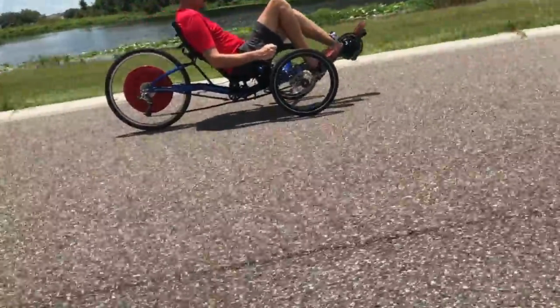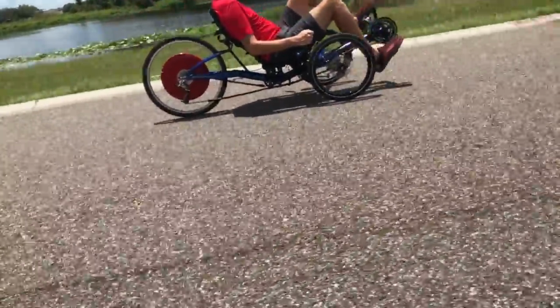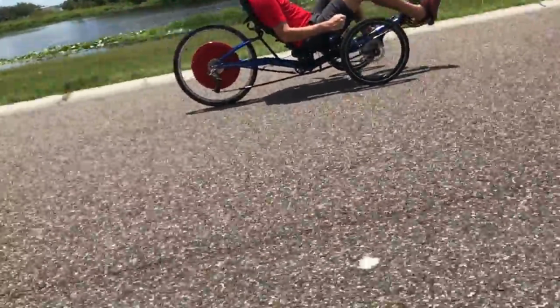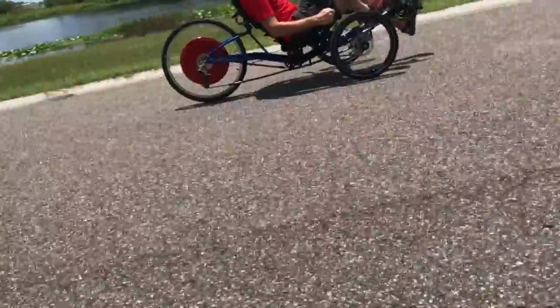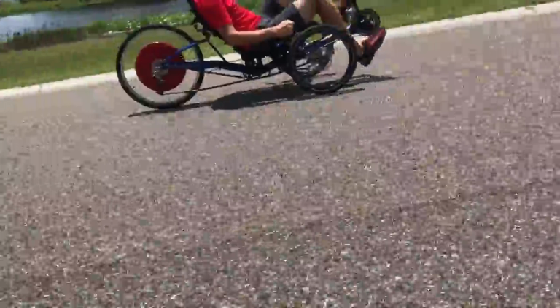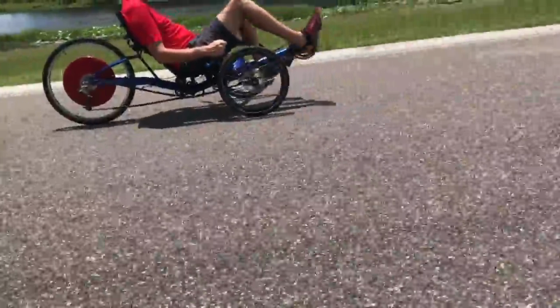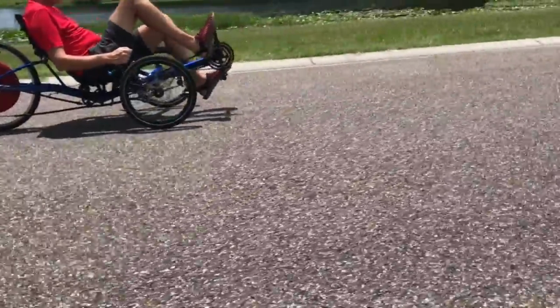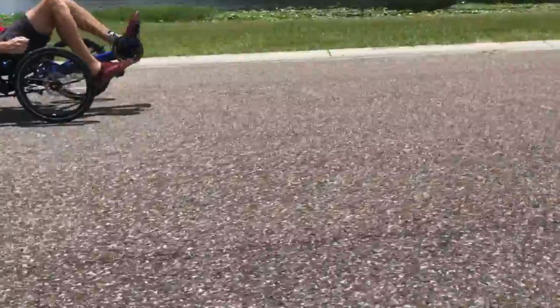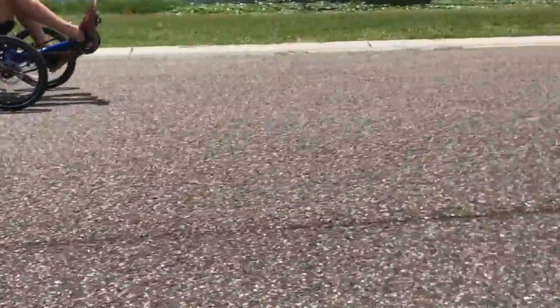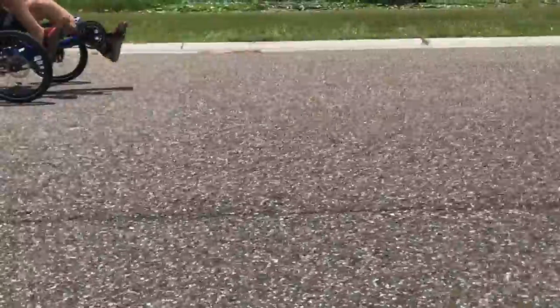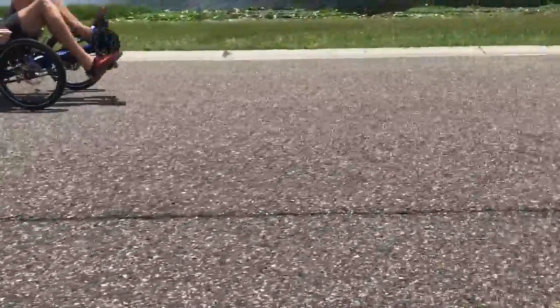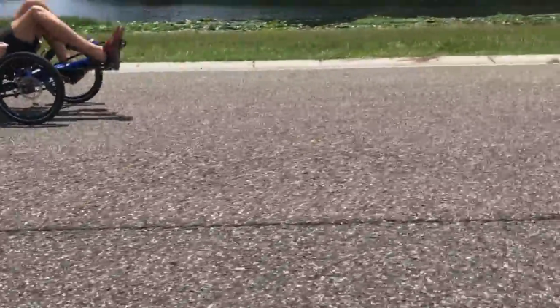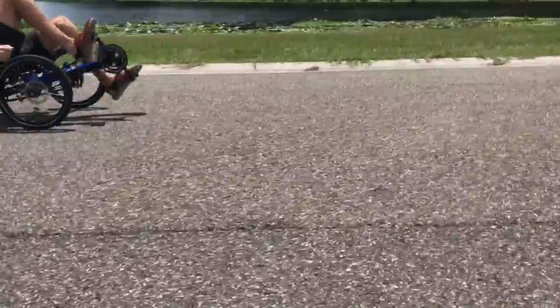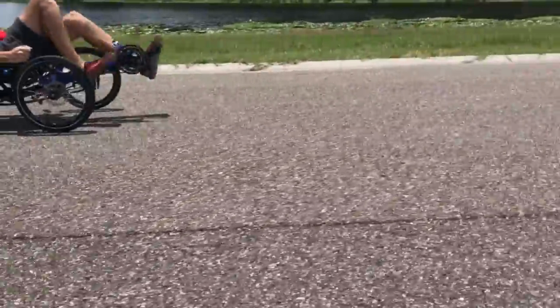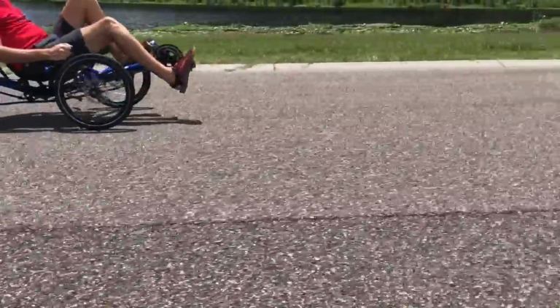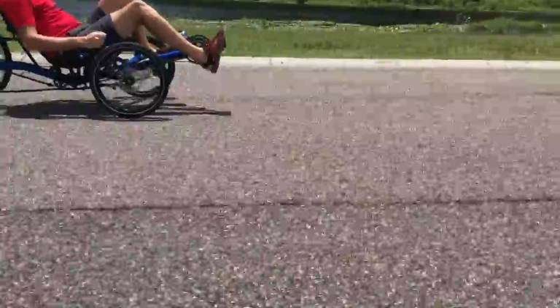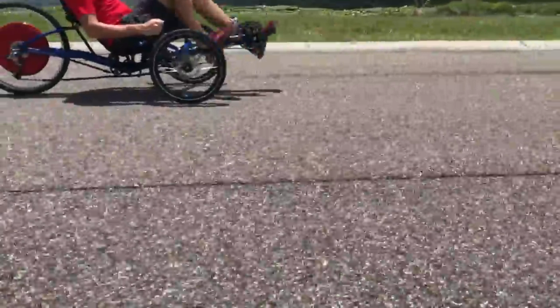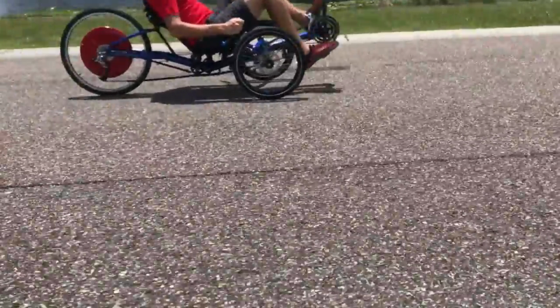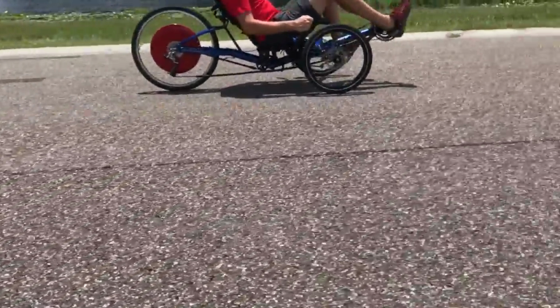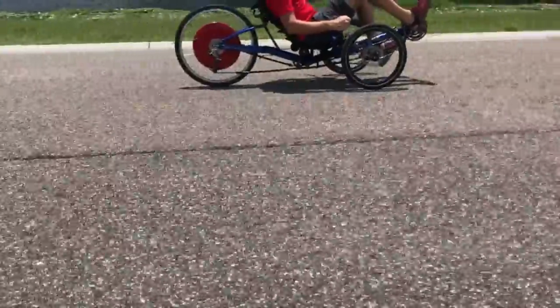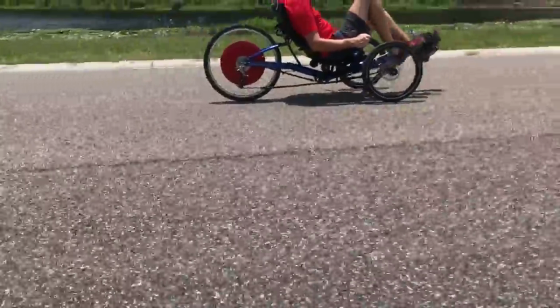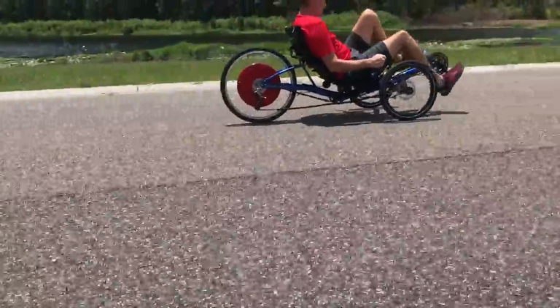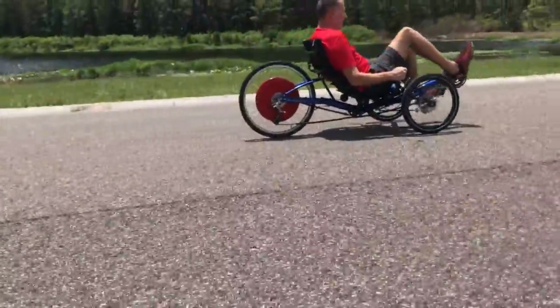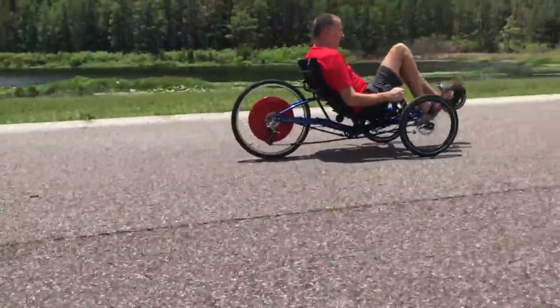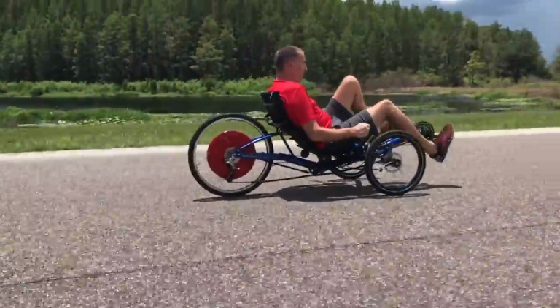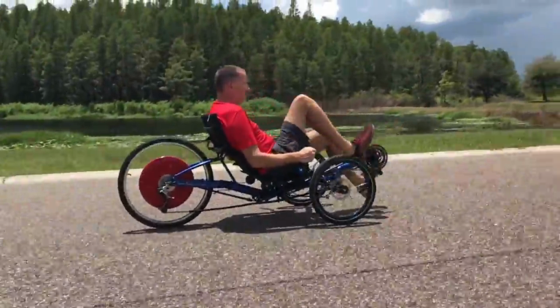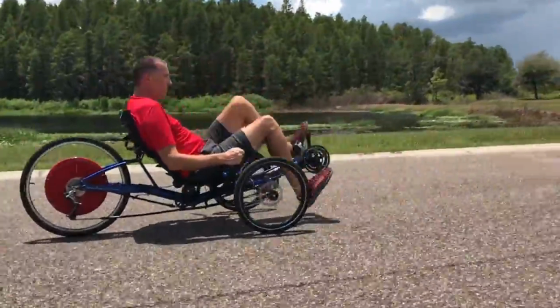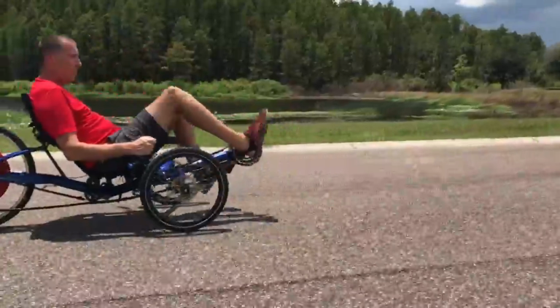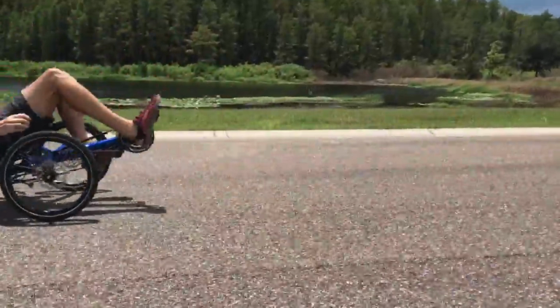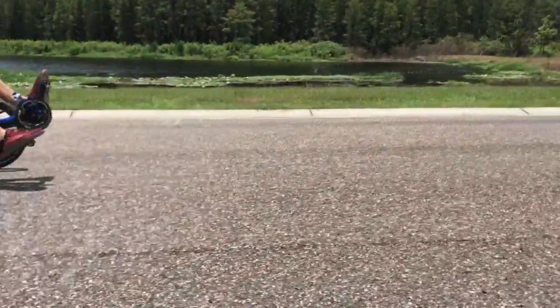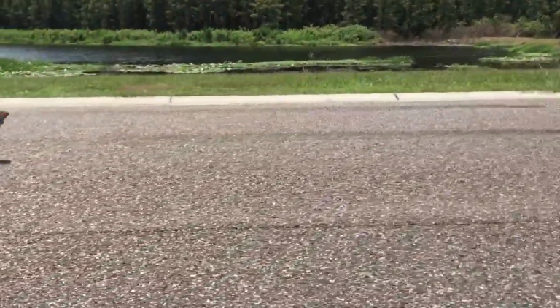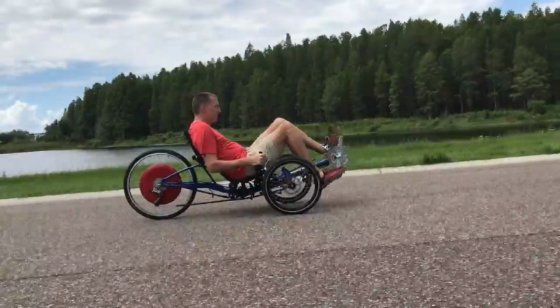Another cool feature is variable braking with the motor. All you have to do is pedal backwards and it's regenerative braking. It's kind of weird — it's like having an anchor drop when you start pedaling backwards. It slows you way down.